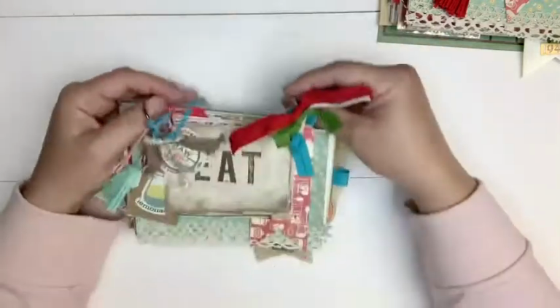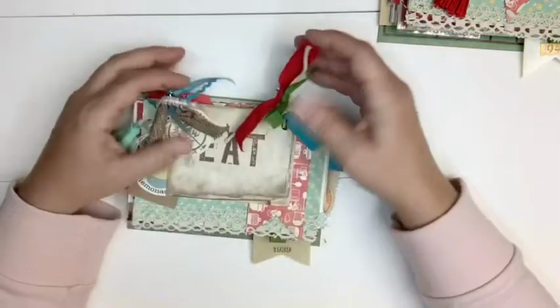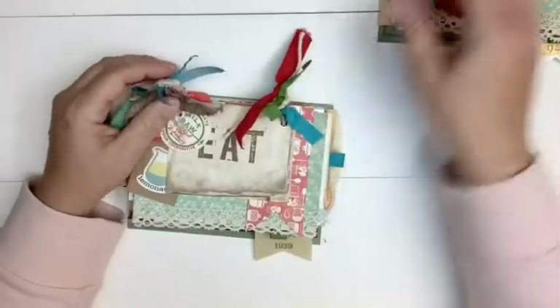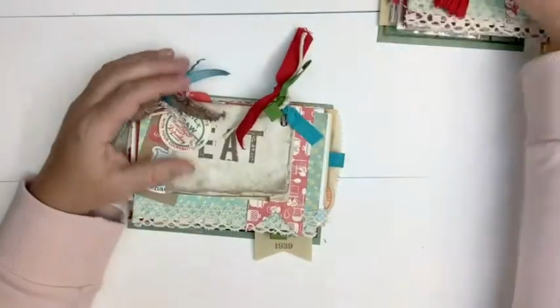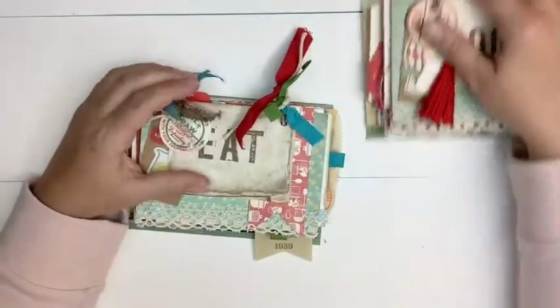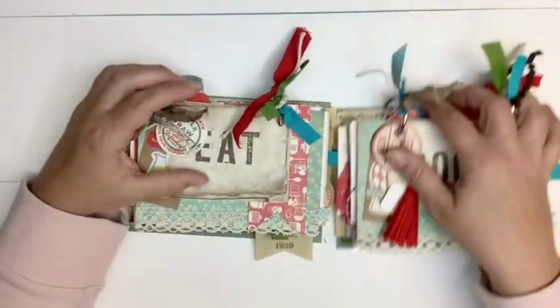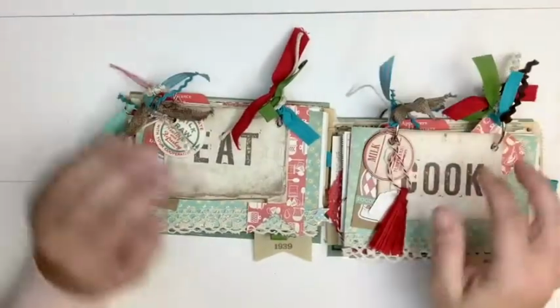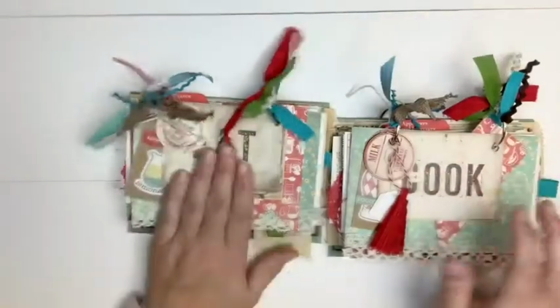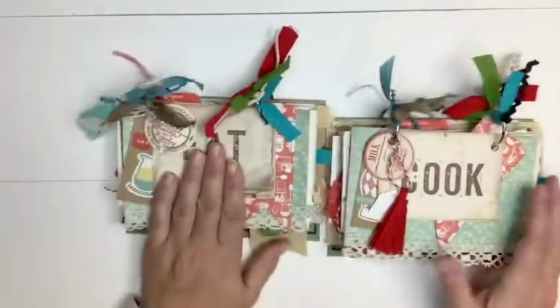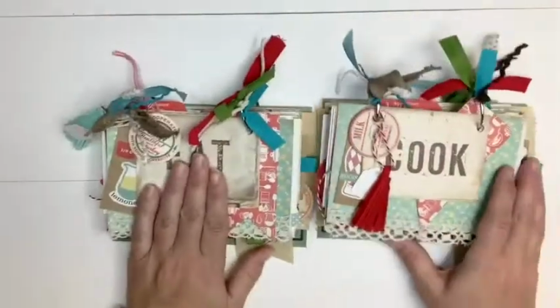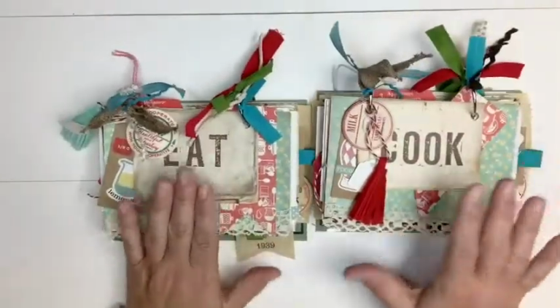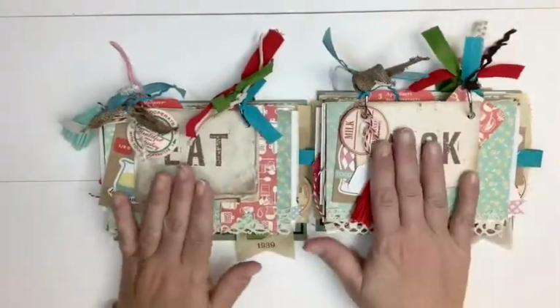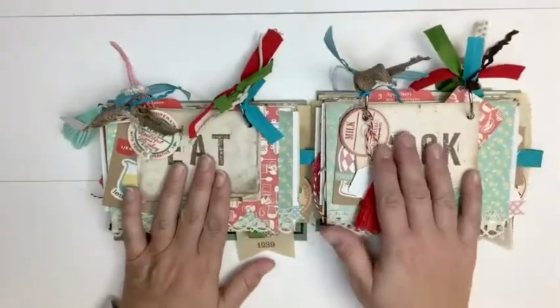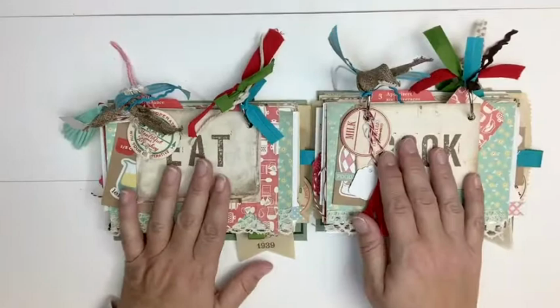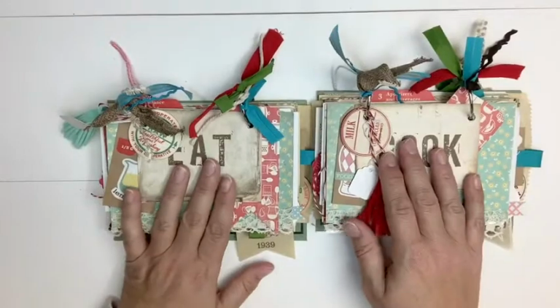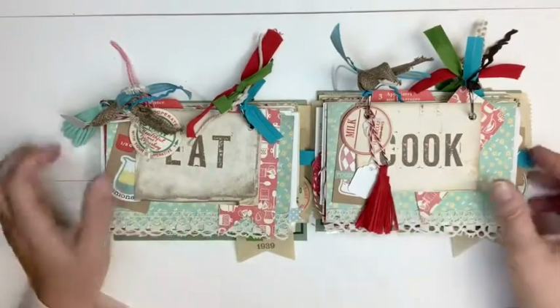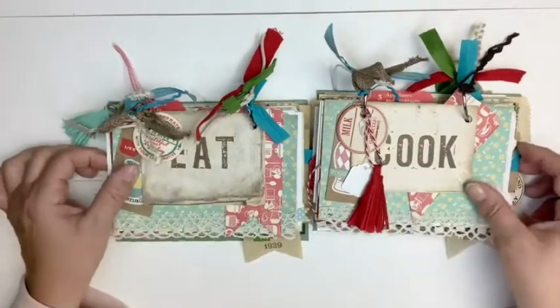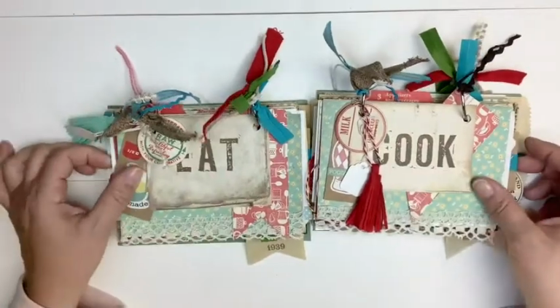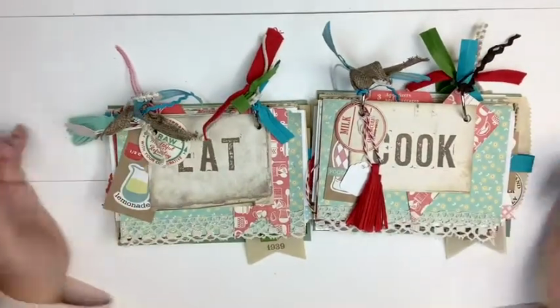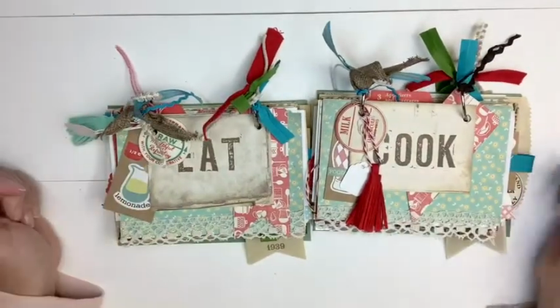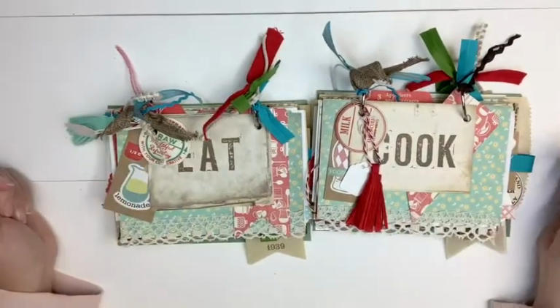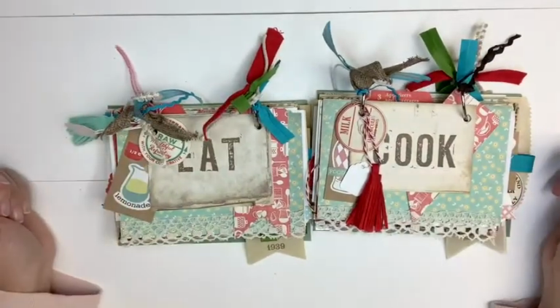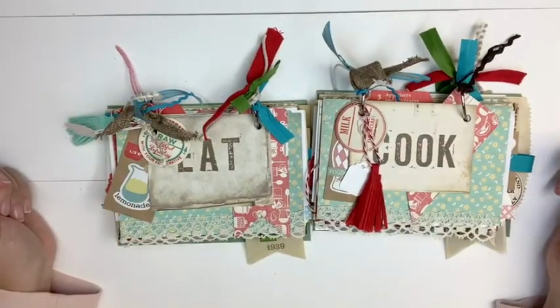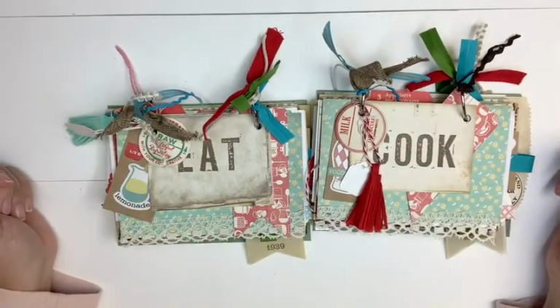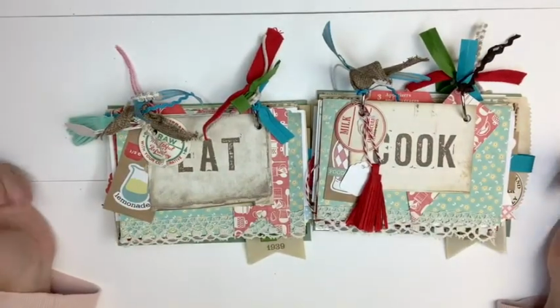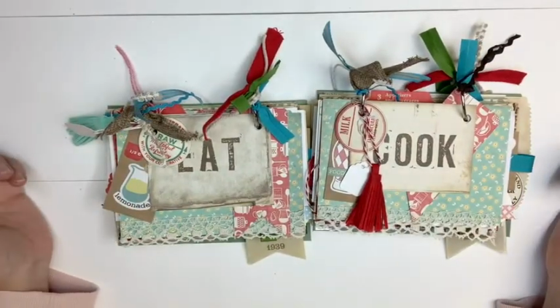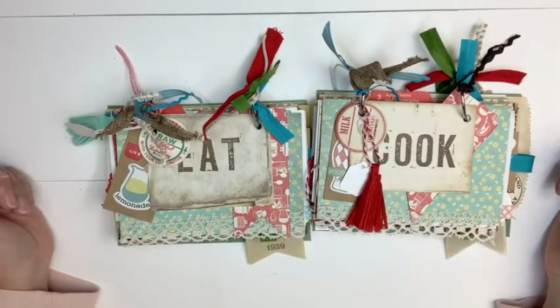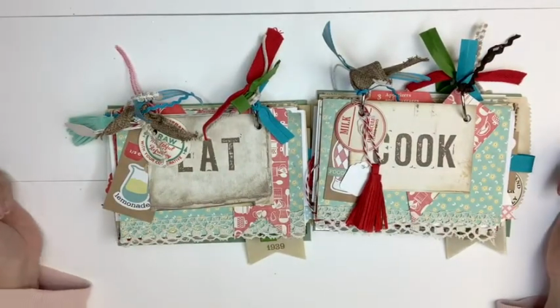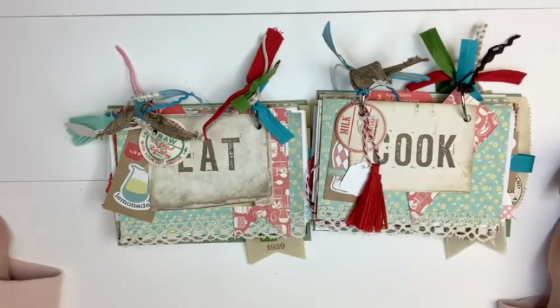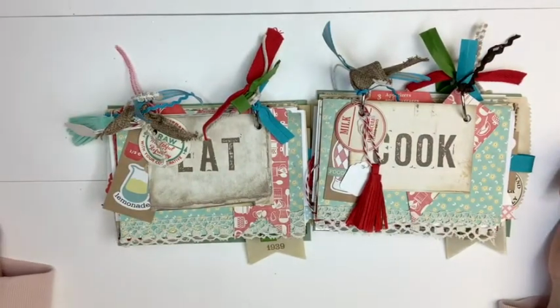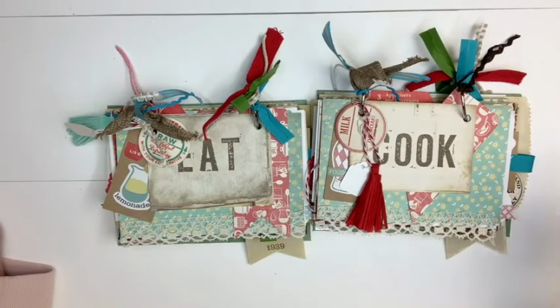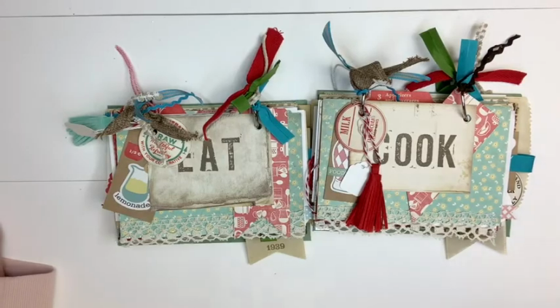So those are the two journals. Like I said, this one will be titled Eat and this one will be titled Cook. If you have any questions, leave them below. Otherwise, I will see you in my next video. Thanks for watching. Bye.